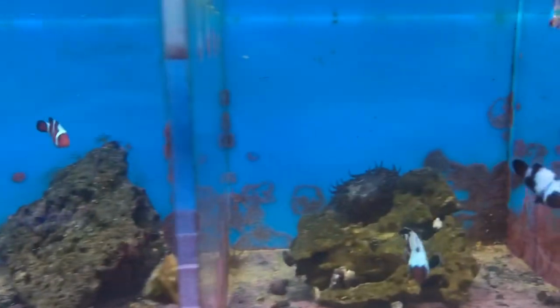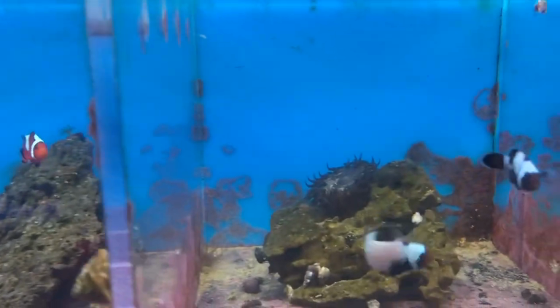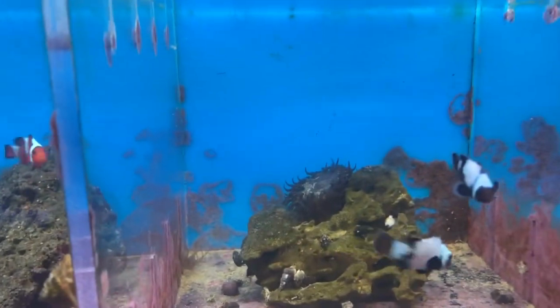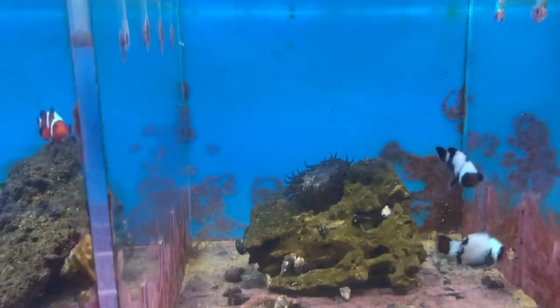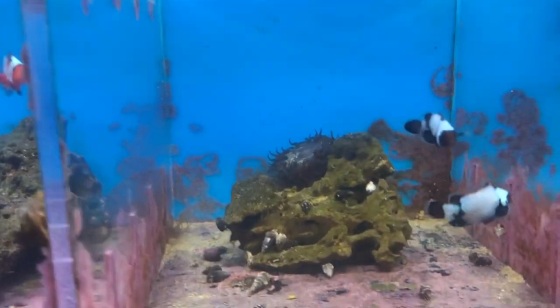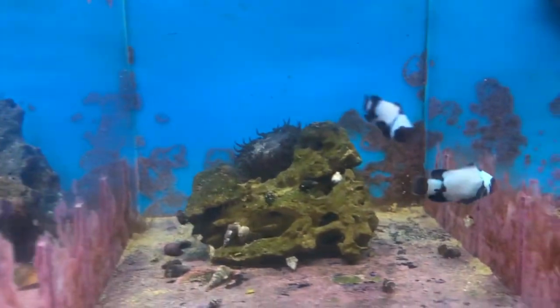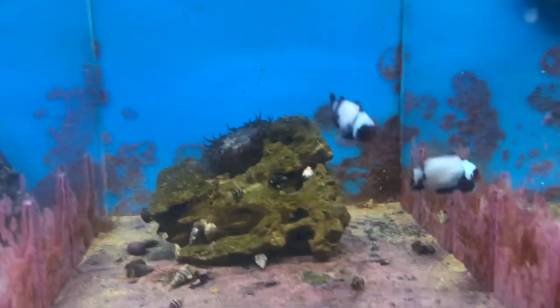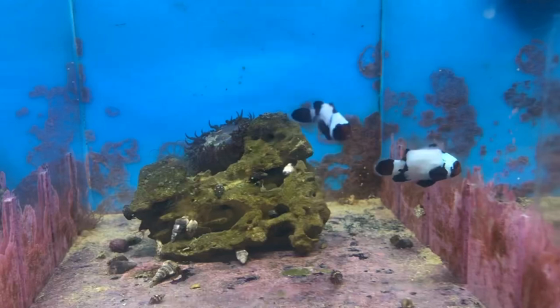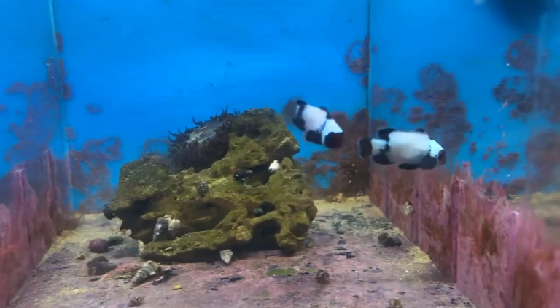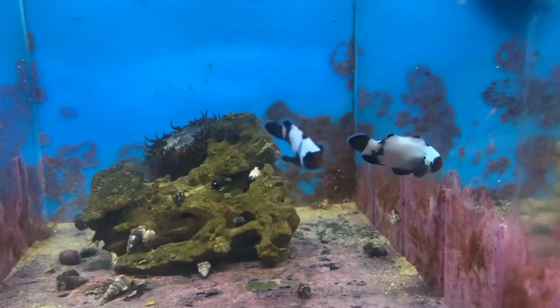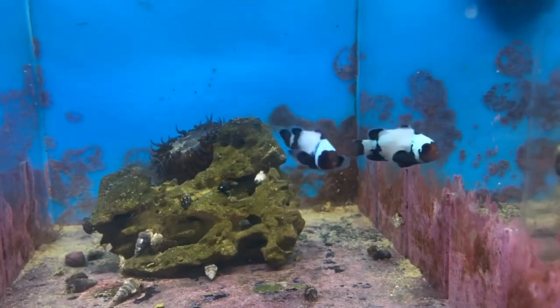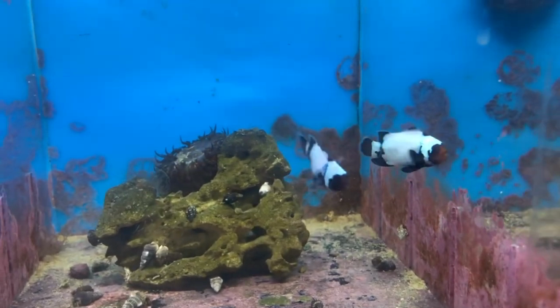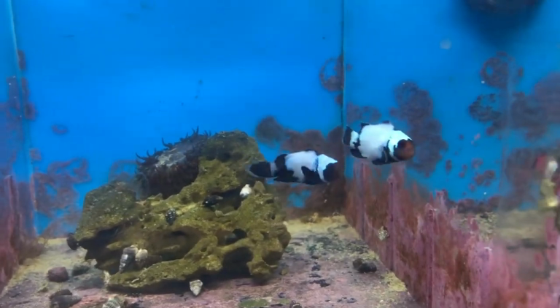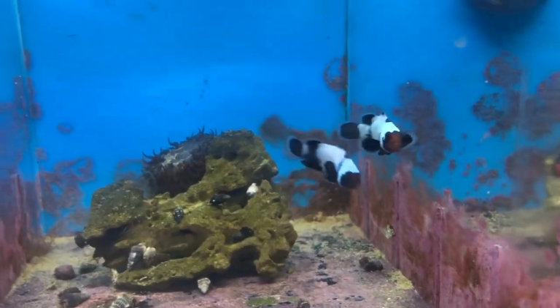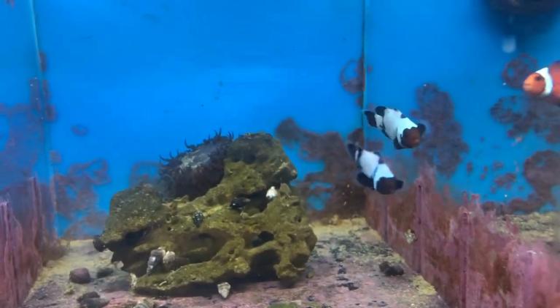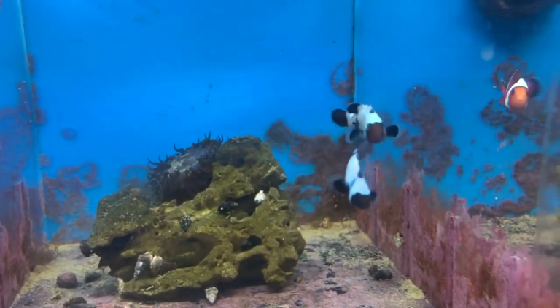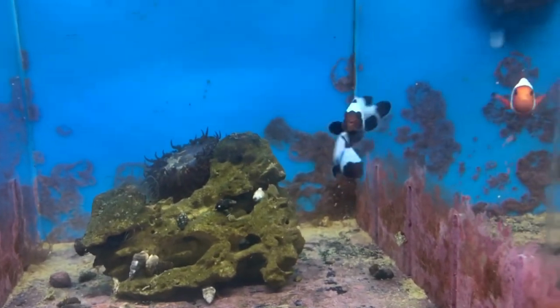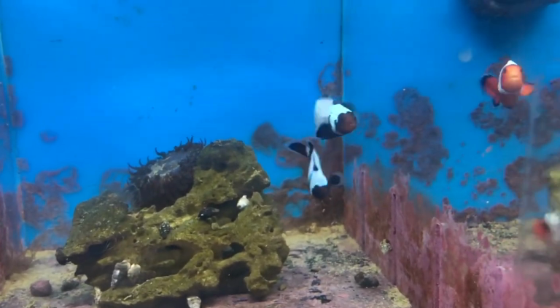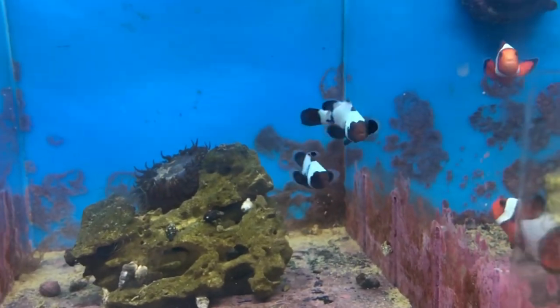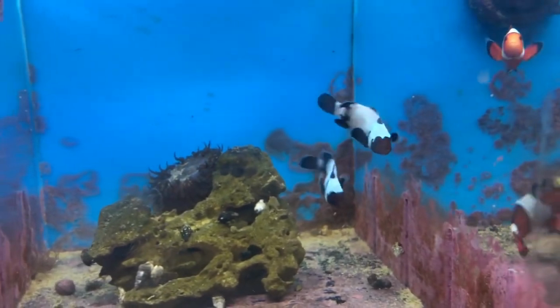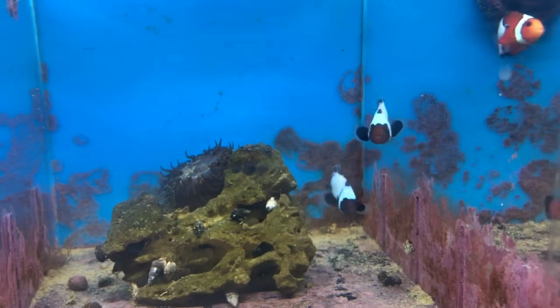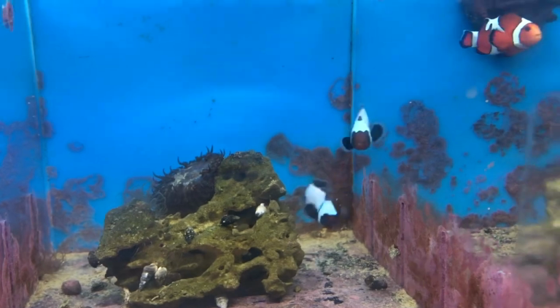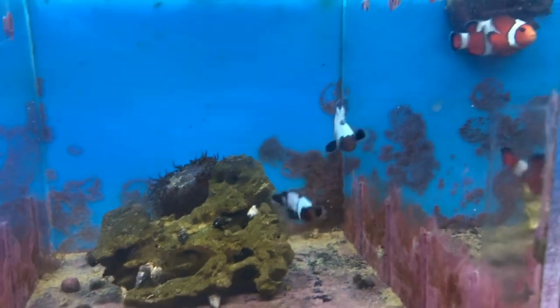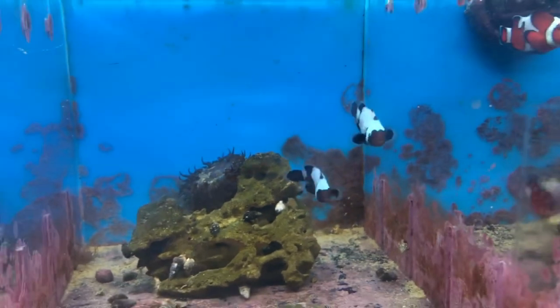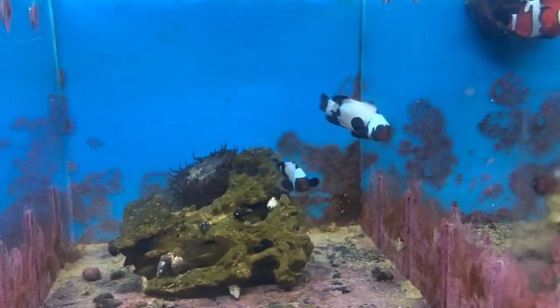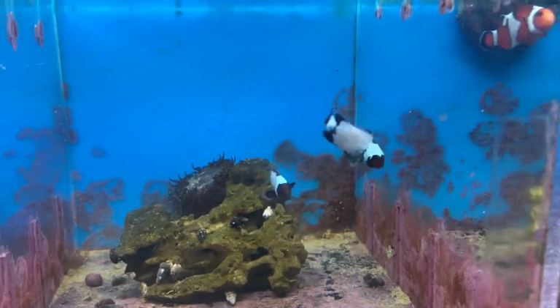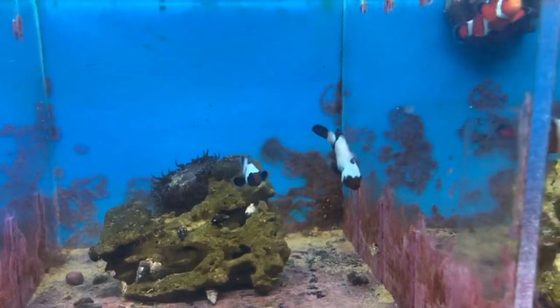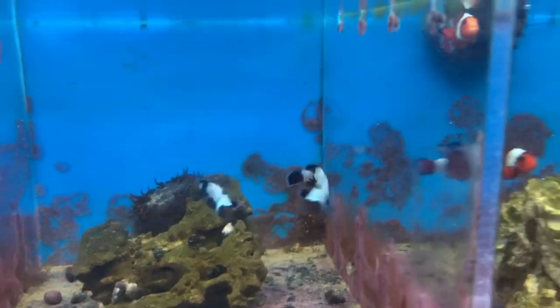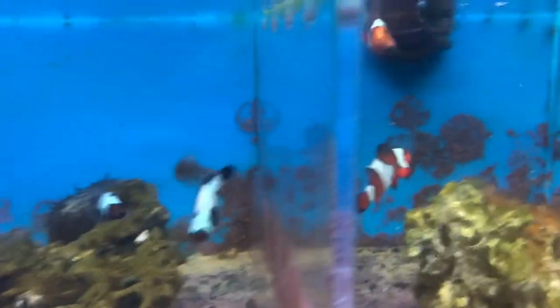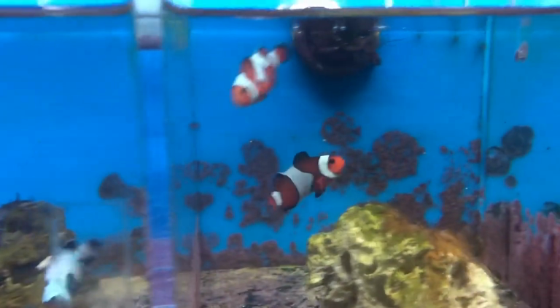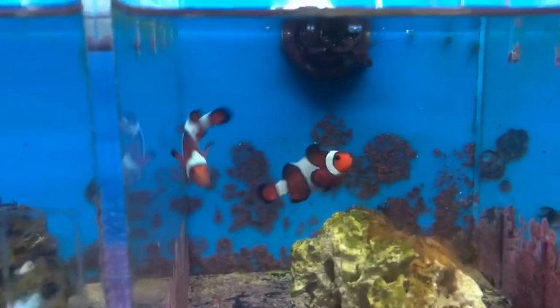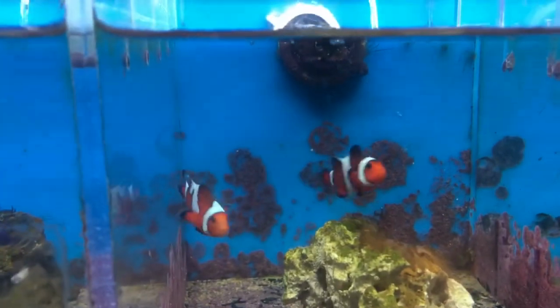These are the sapphire black snowflakes — you can see the hint of blue on them. I just love the blue in clownfish personally; it just sticks out and looks really pretty. And these are percula — the standard percula.